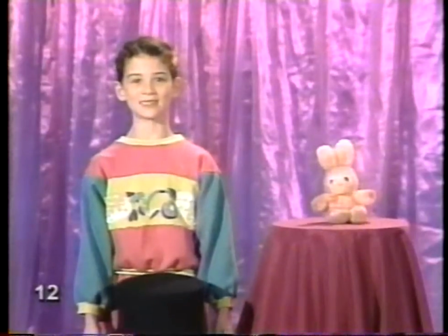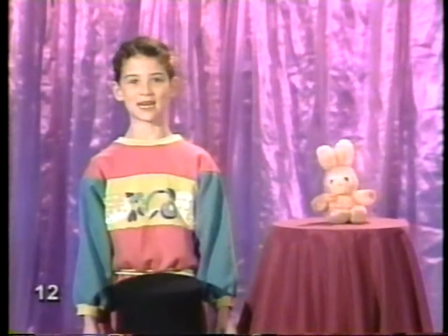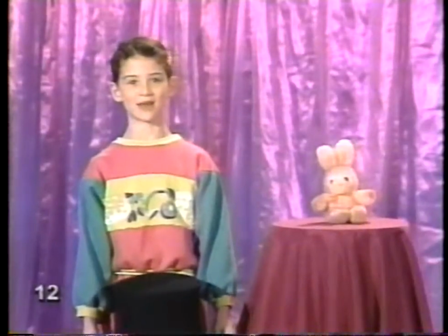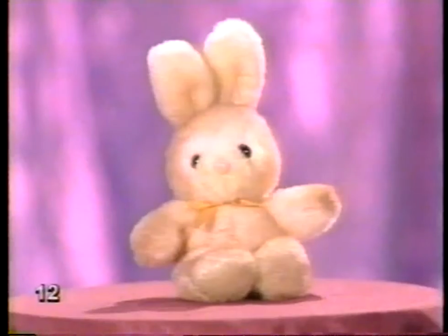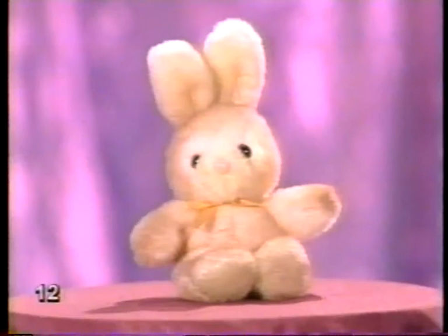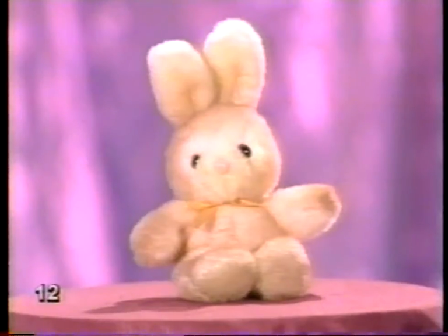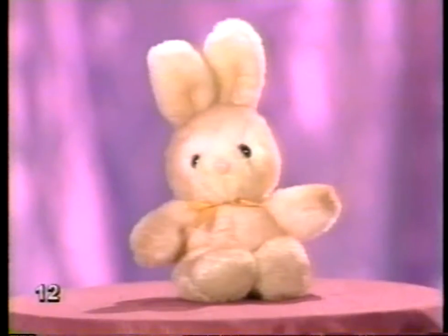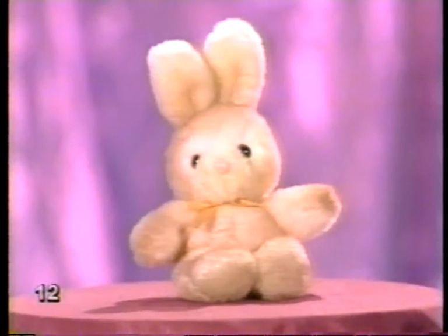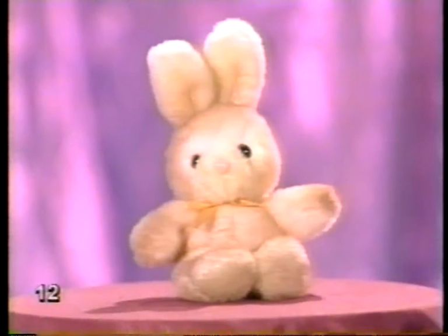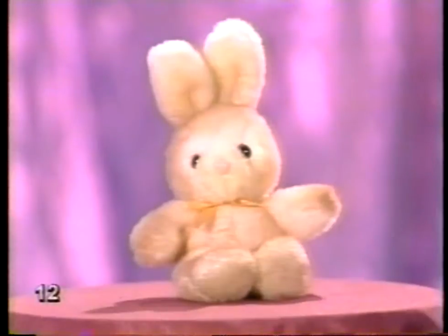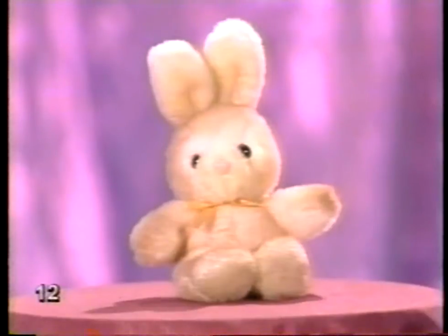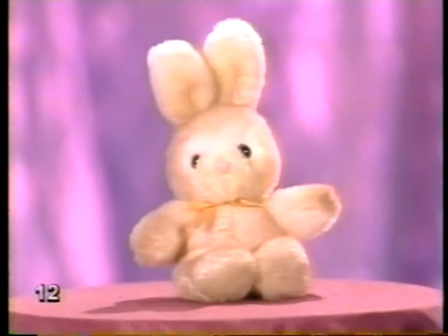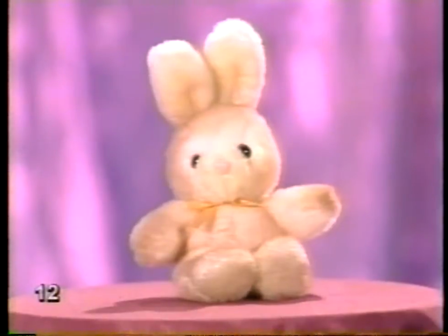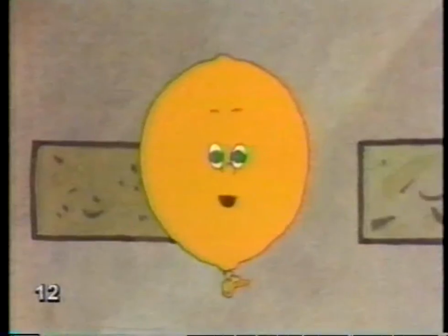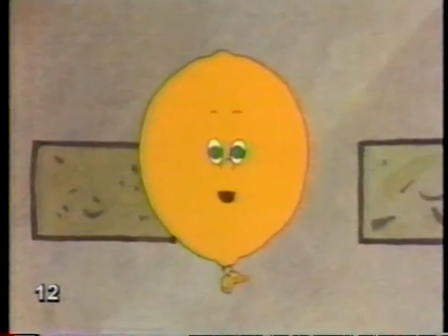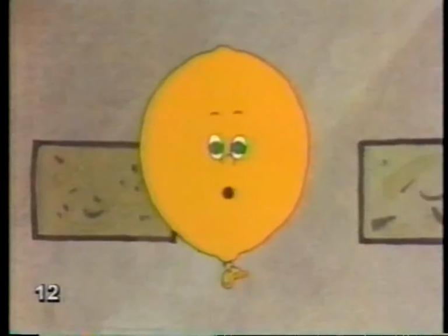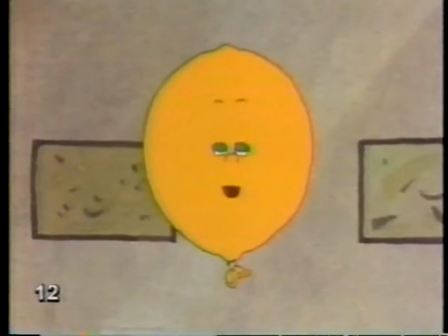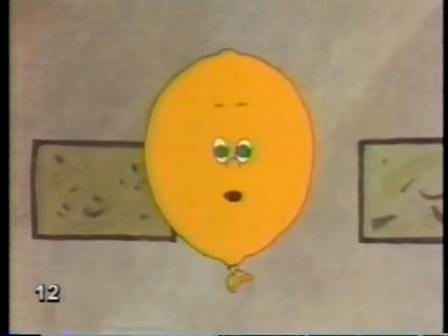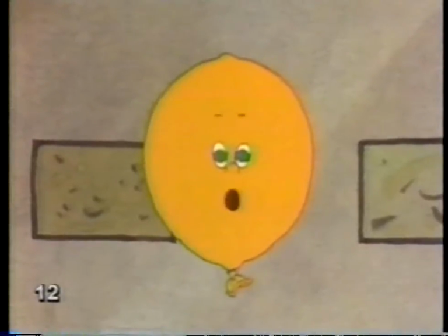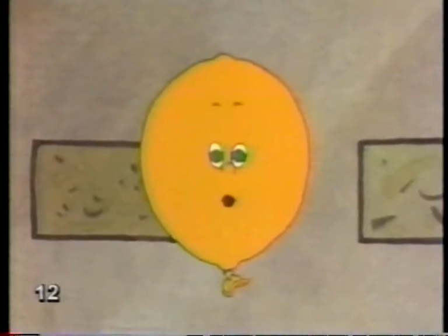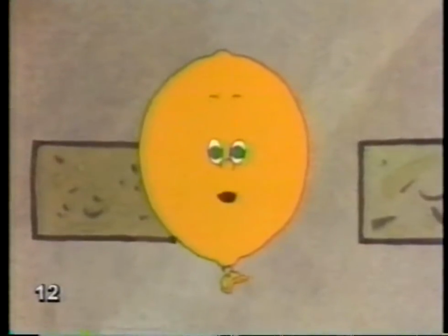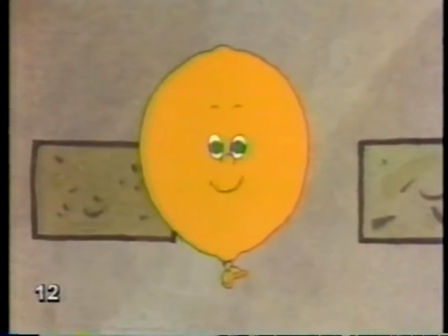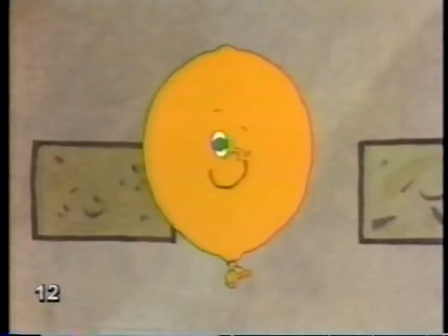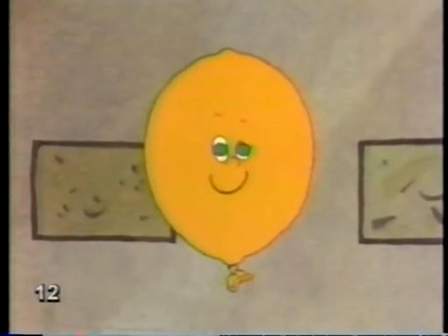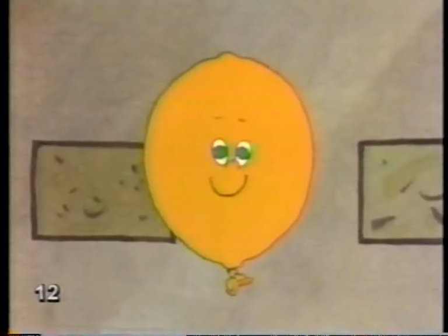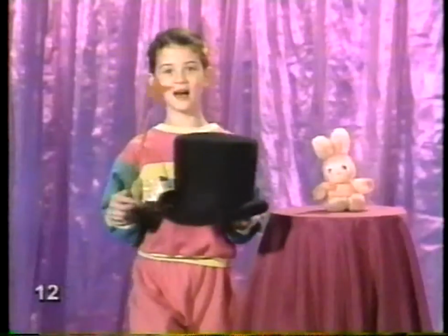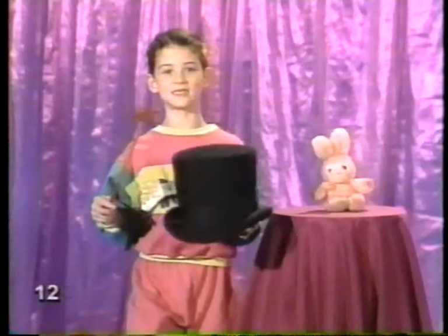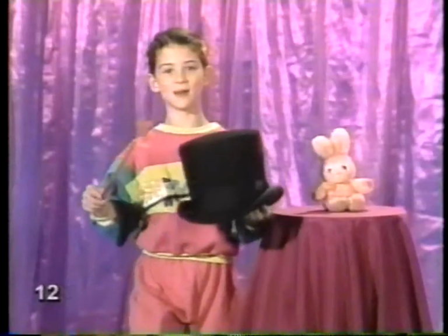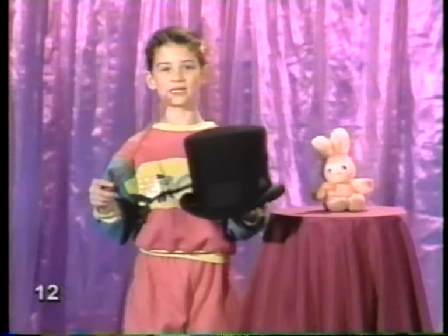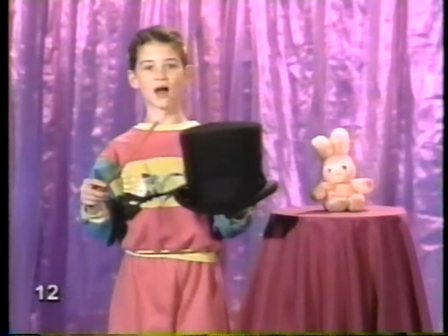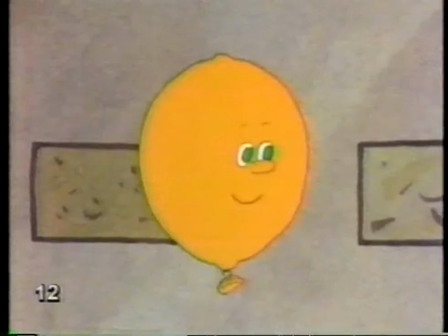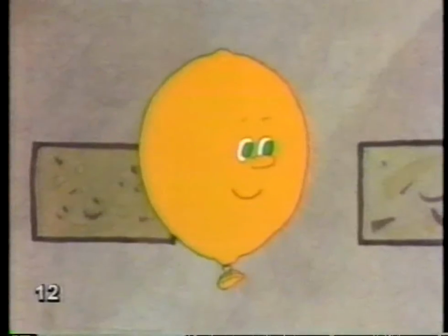Ladies and gentlemen, I'll make this rabbit disappear! I know, I know, right before our eyes. I'll just tap my magic wand three times.